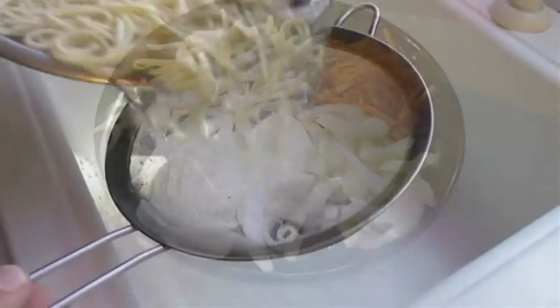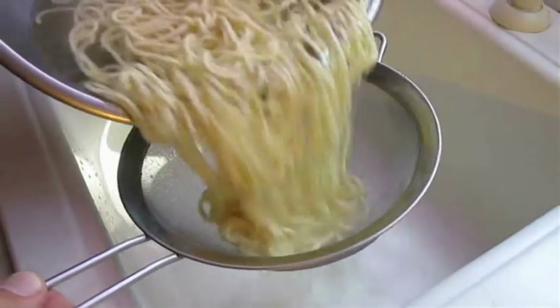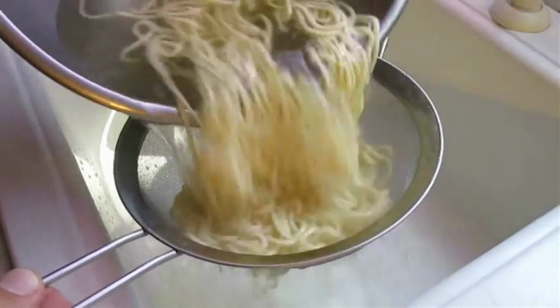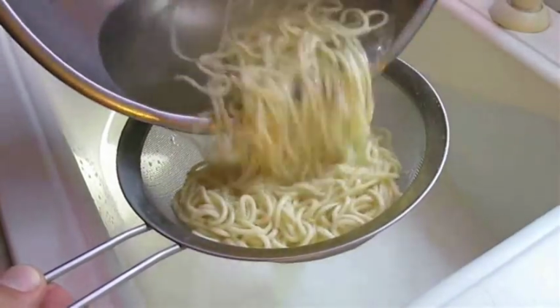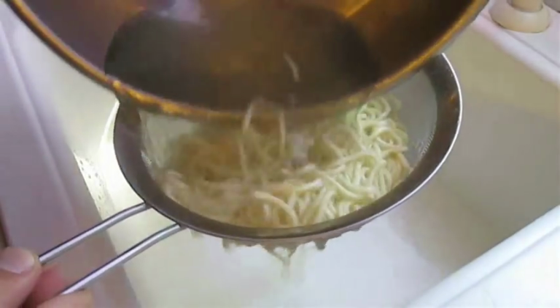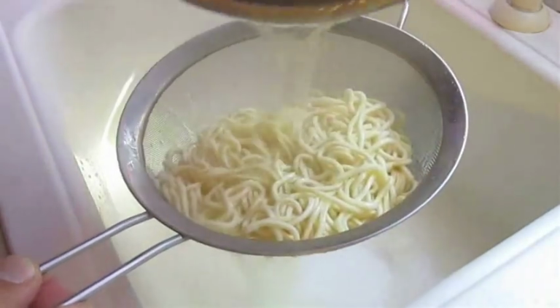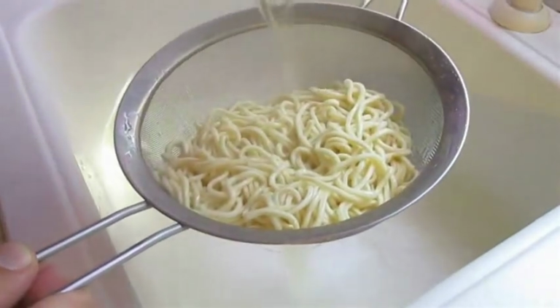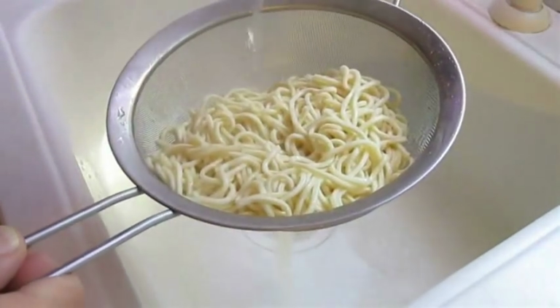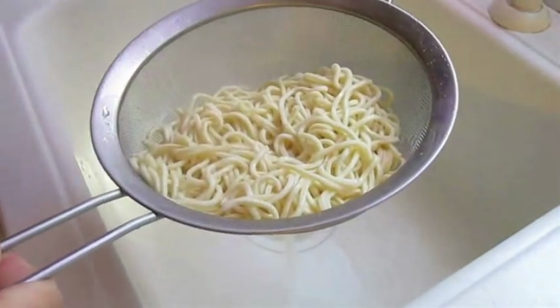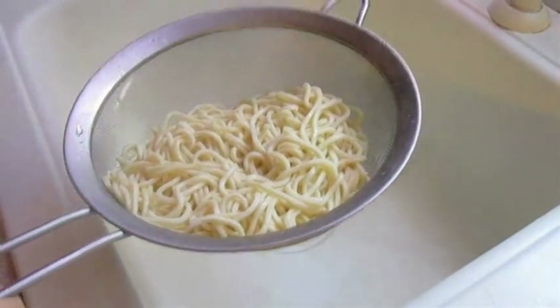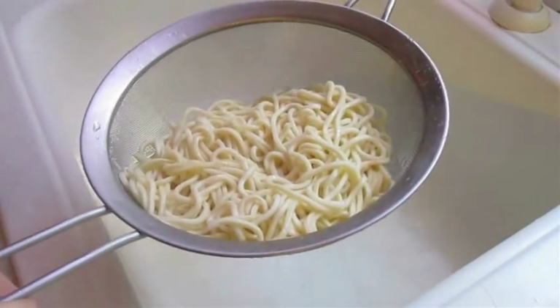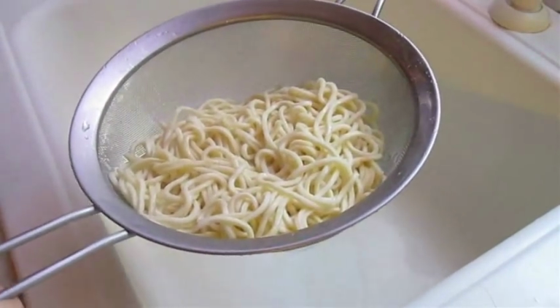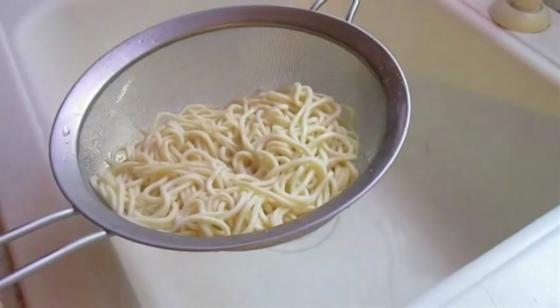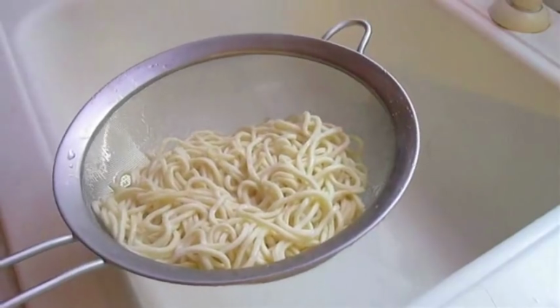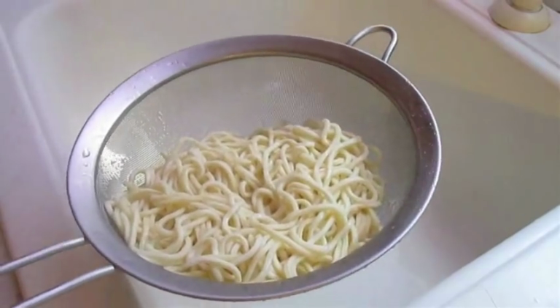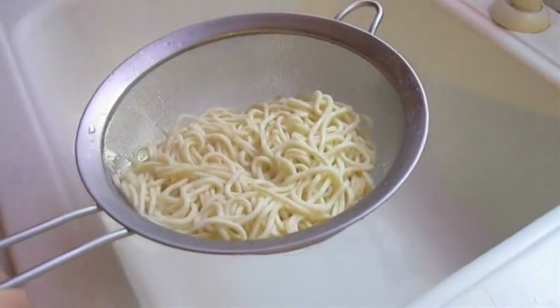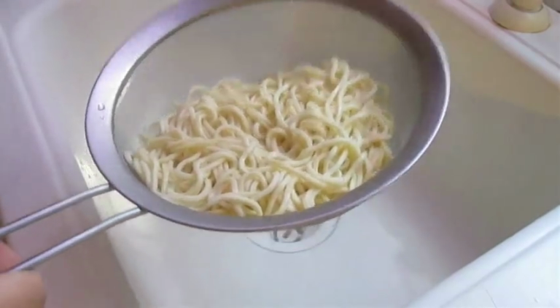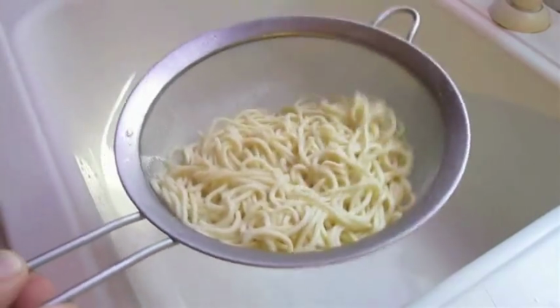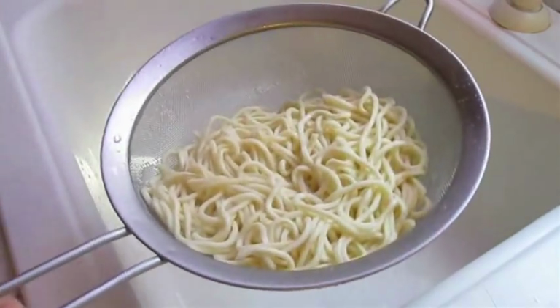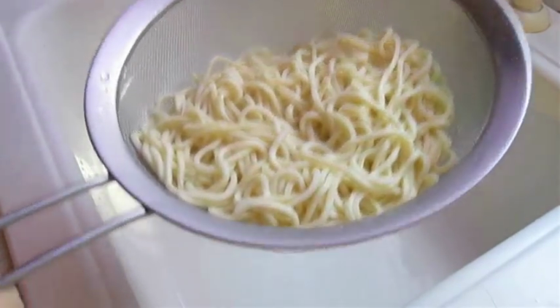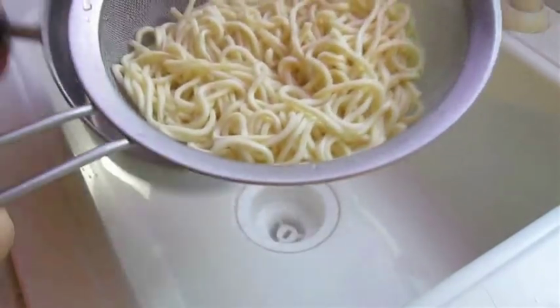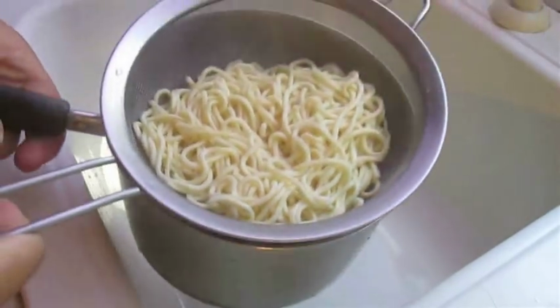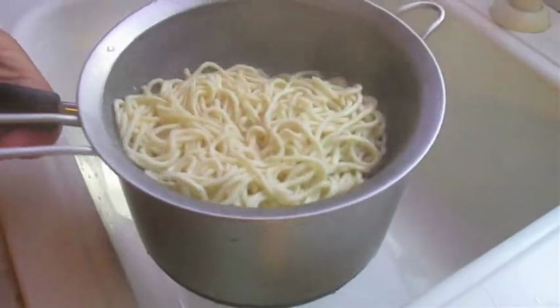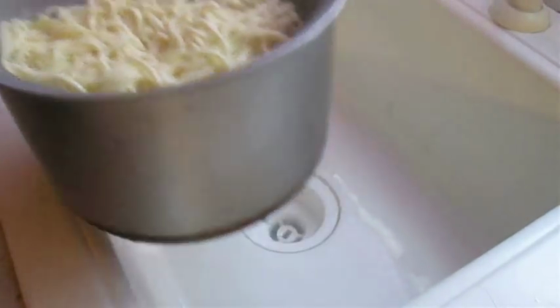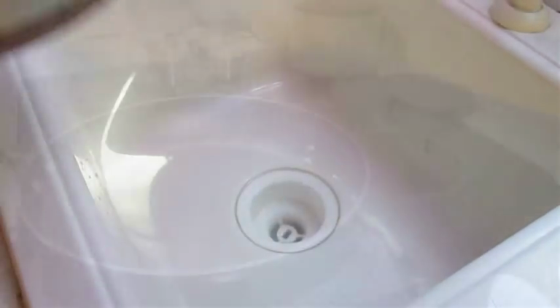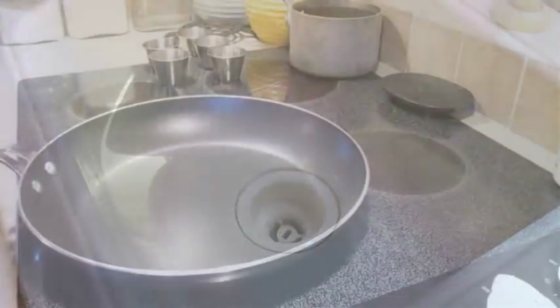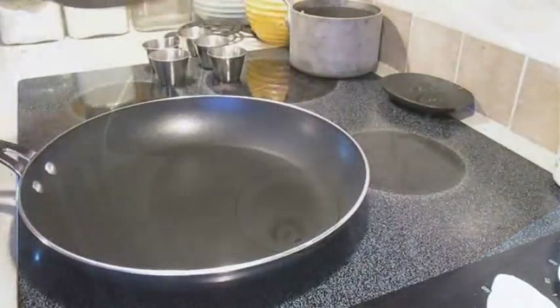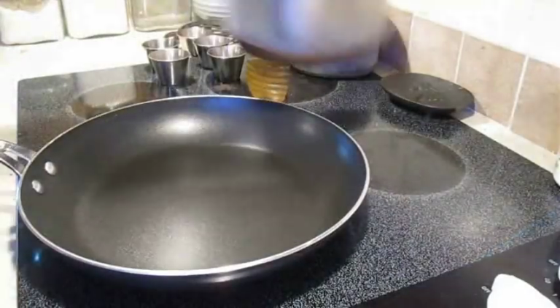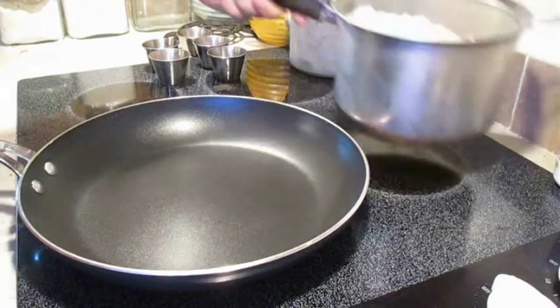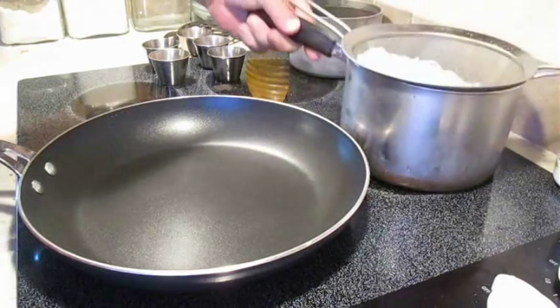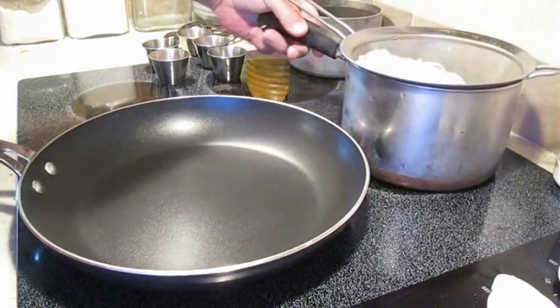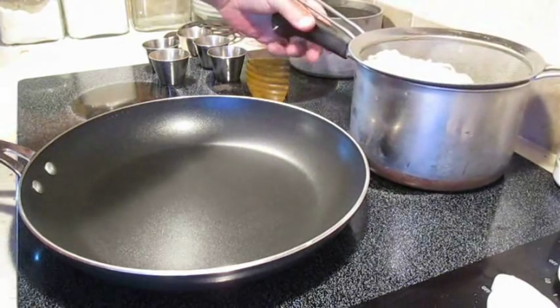Now's a good time to strain our noodles. Get all the liquid out, then just let them rest for about five minutes. I just put them back in a pot right on the stove.